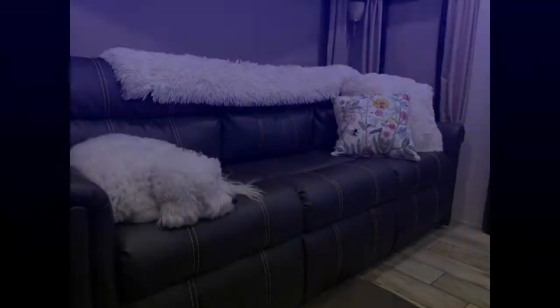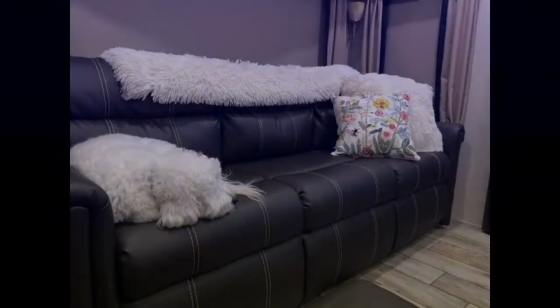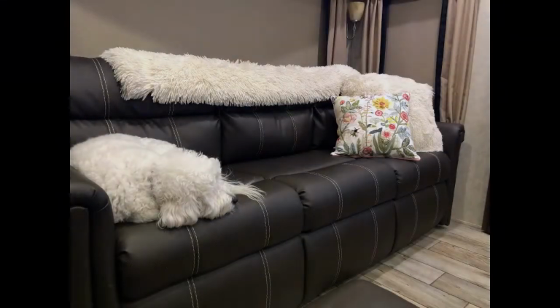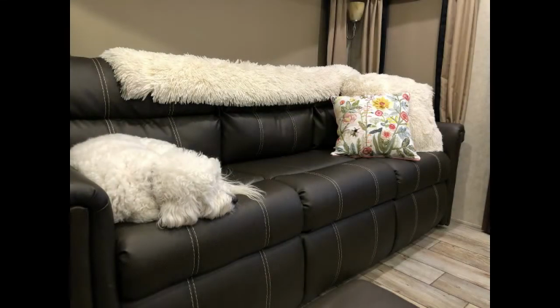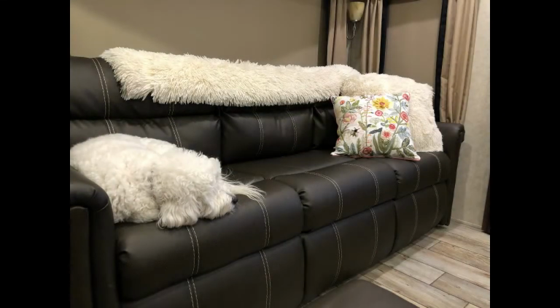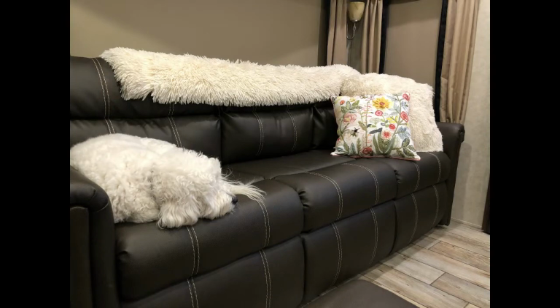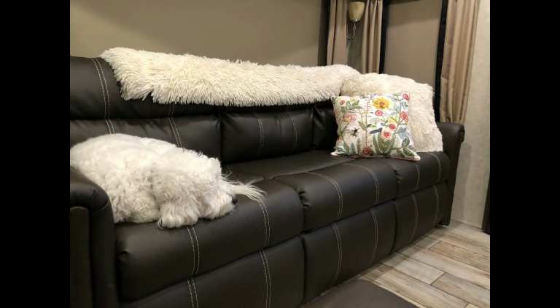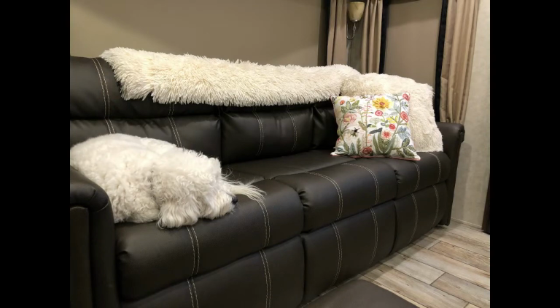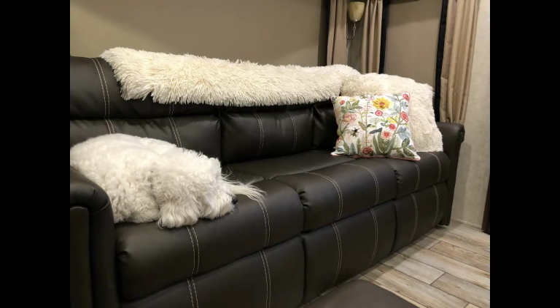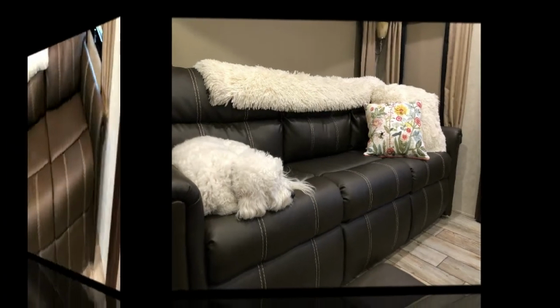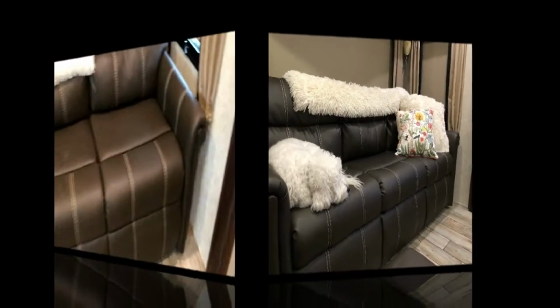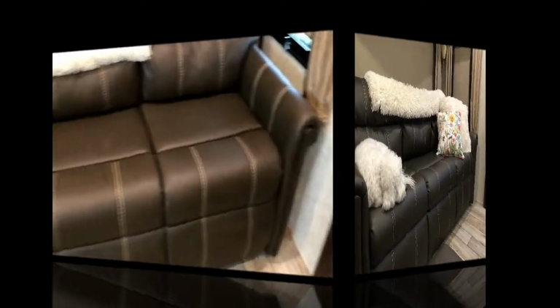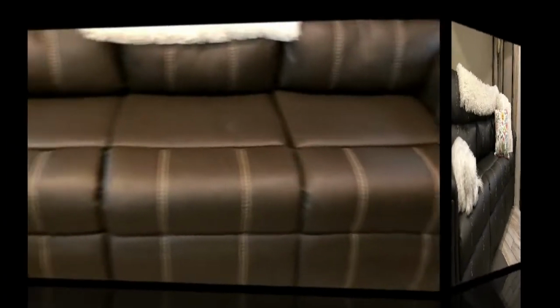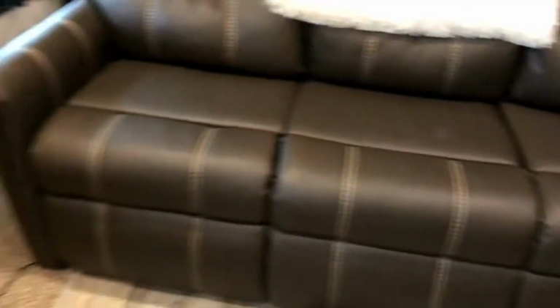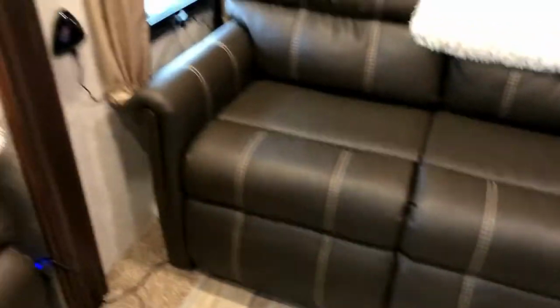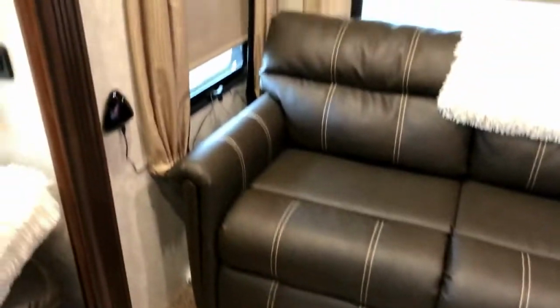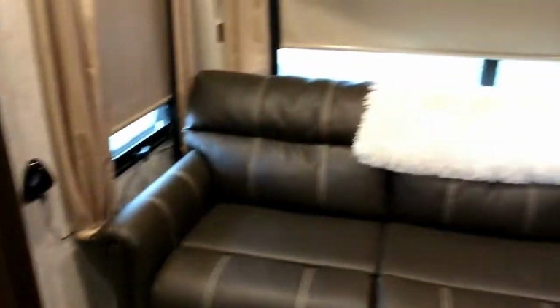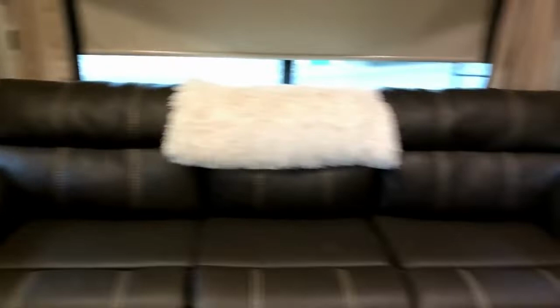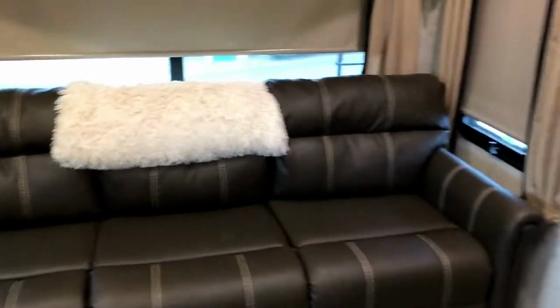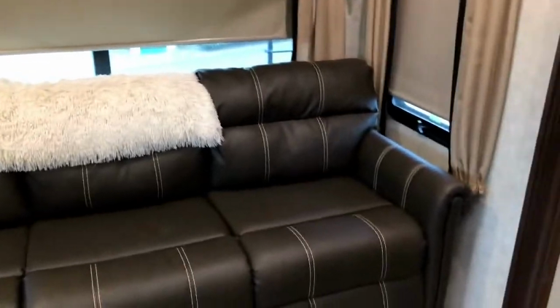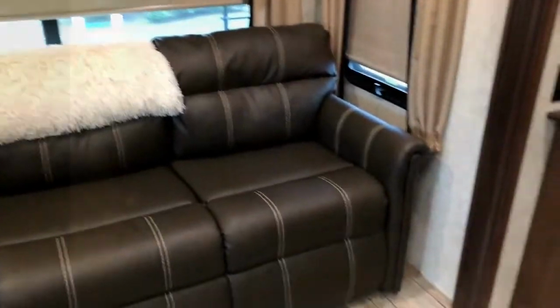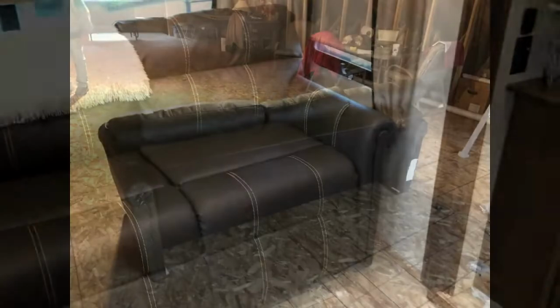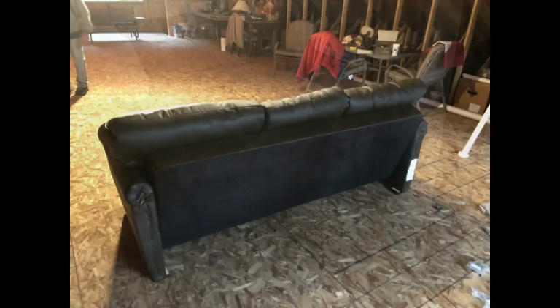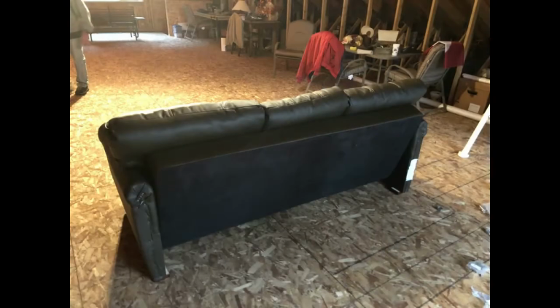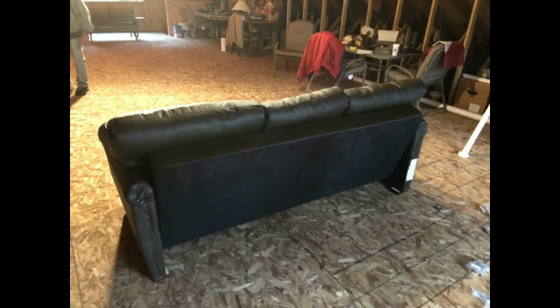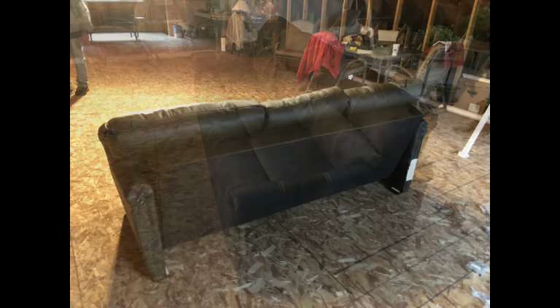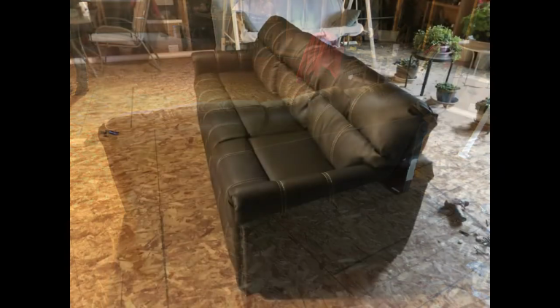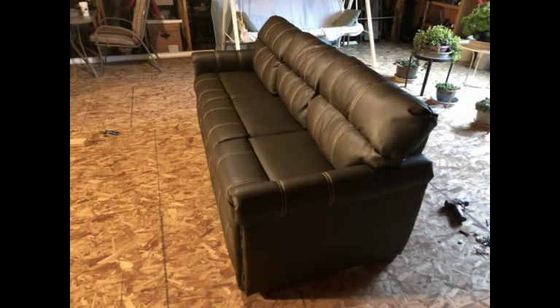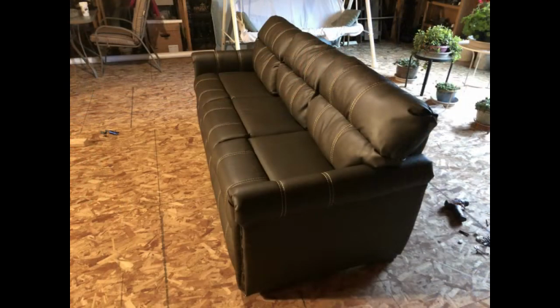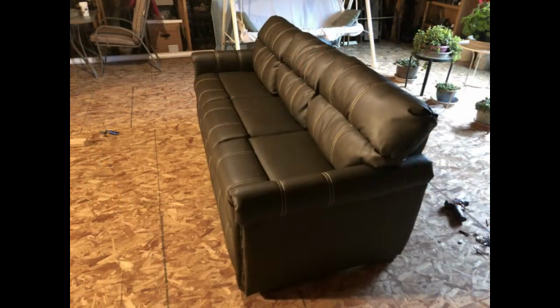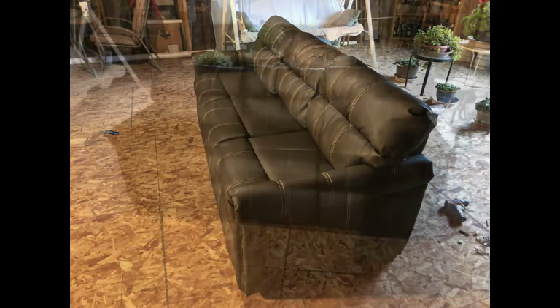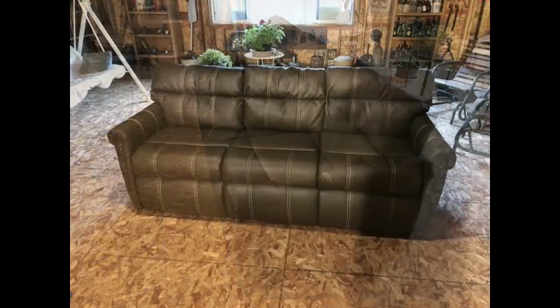One day while watching Daisy relax on the couch, I came up with an idea. We never use the couch as a sleeper, so why not turn it into a kennel for the dogs?